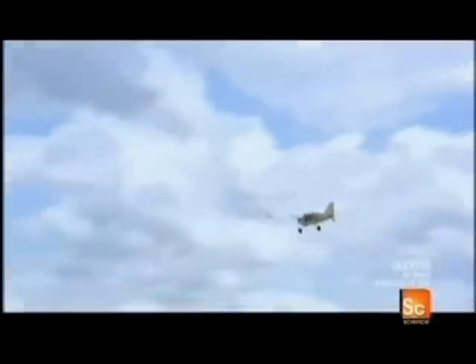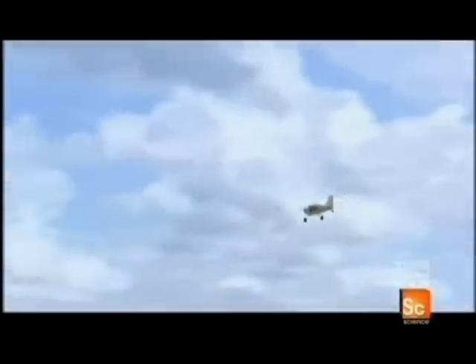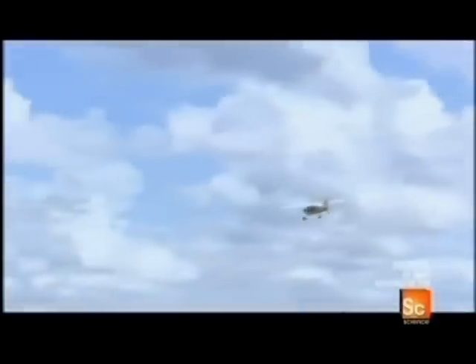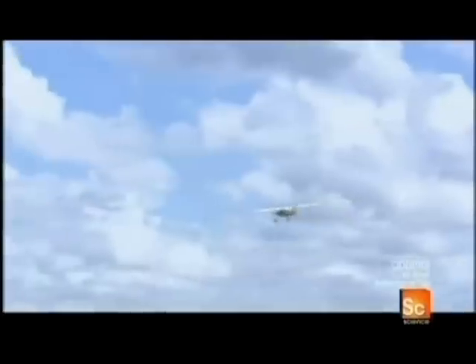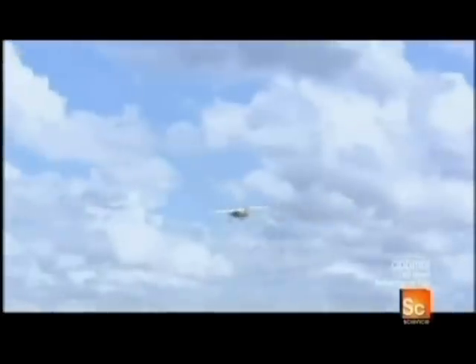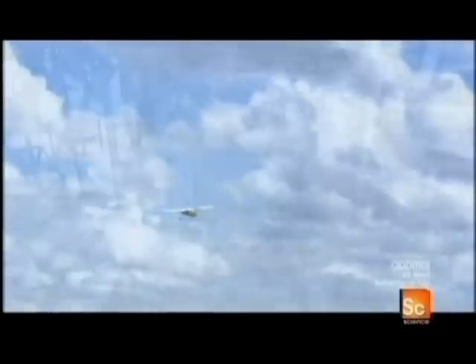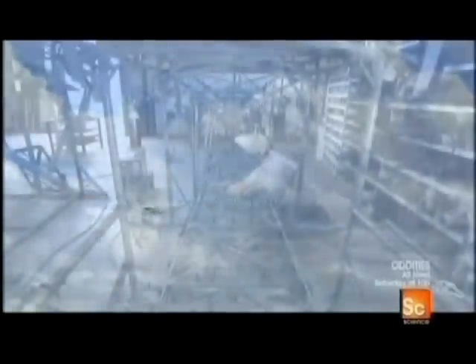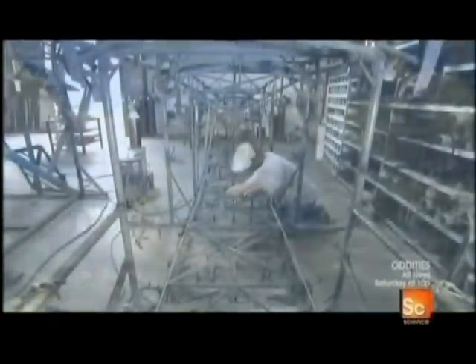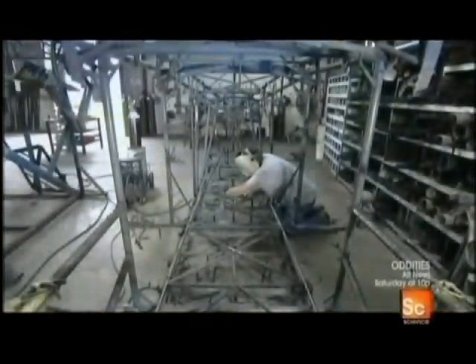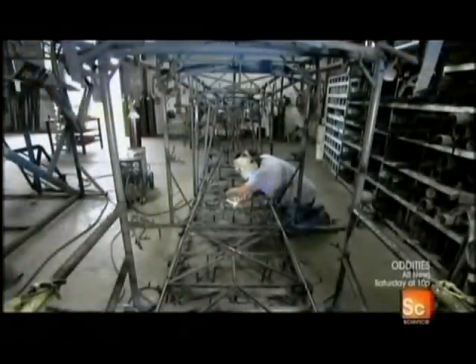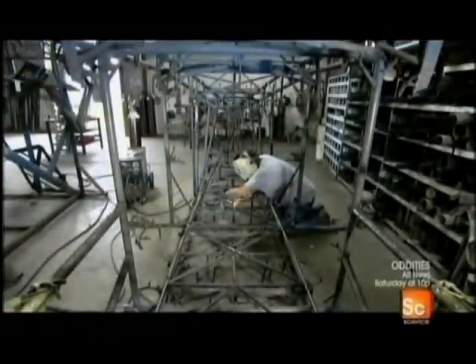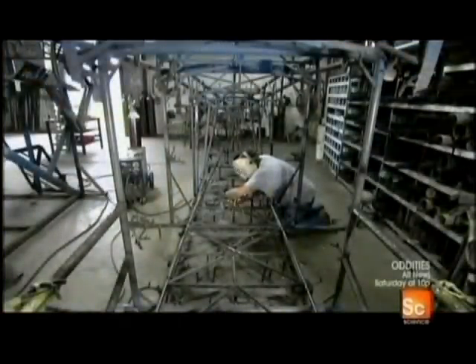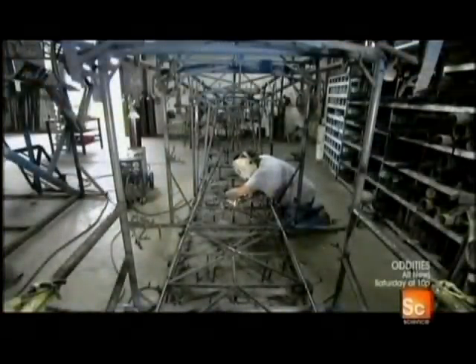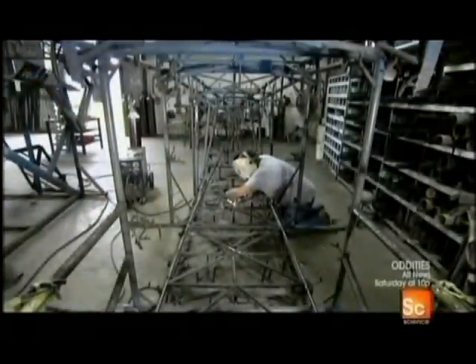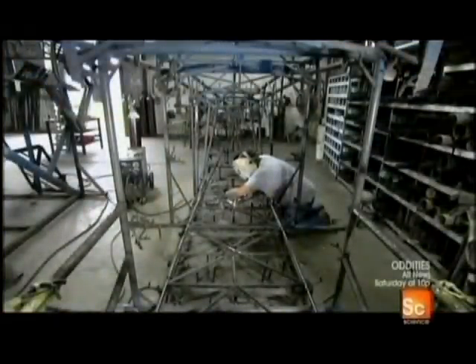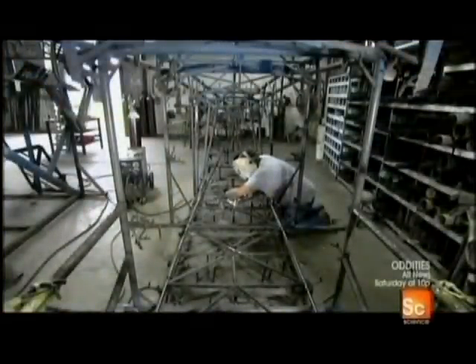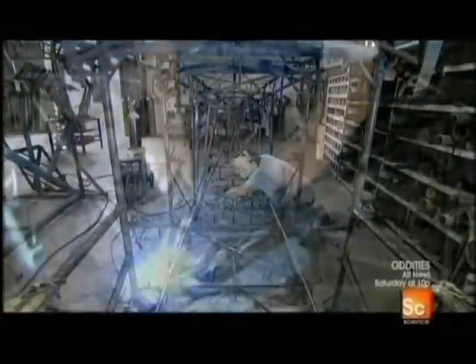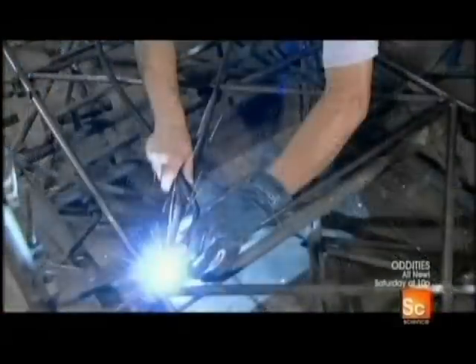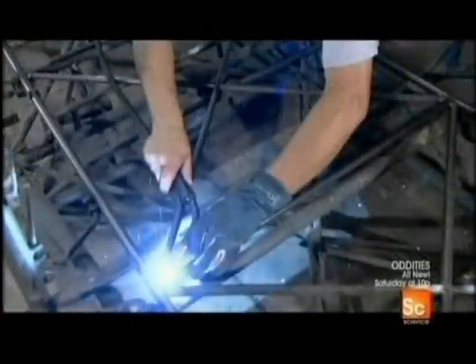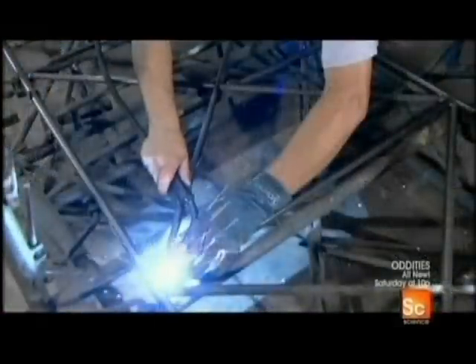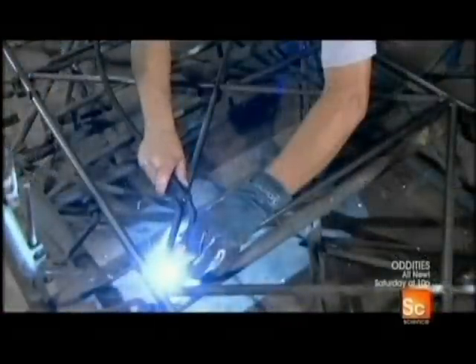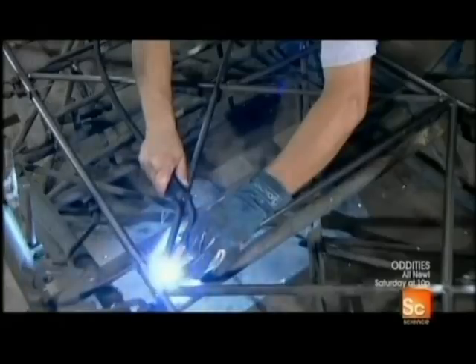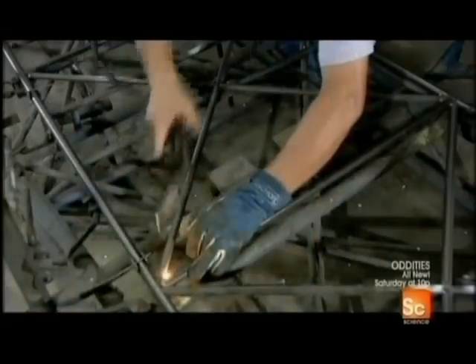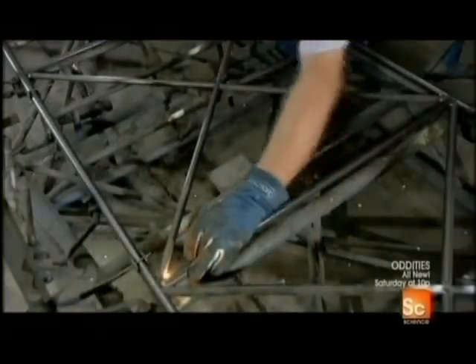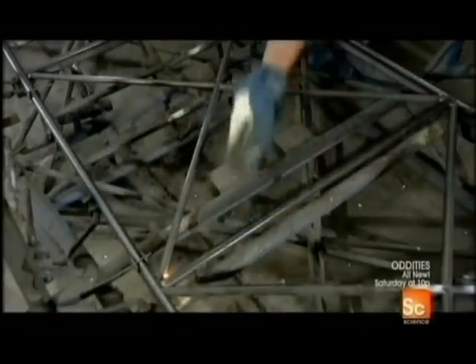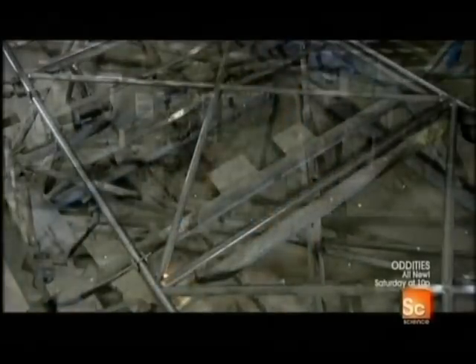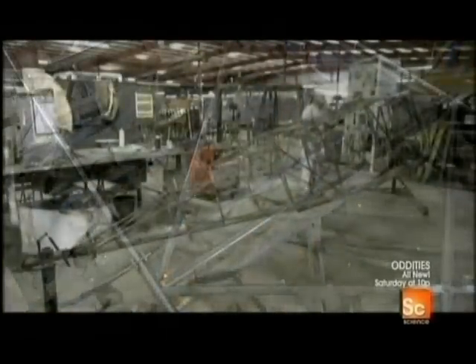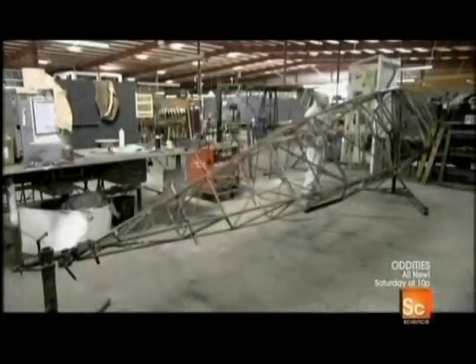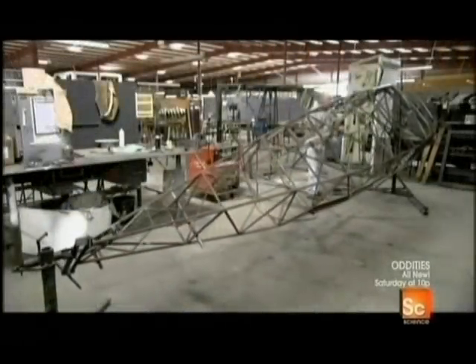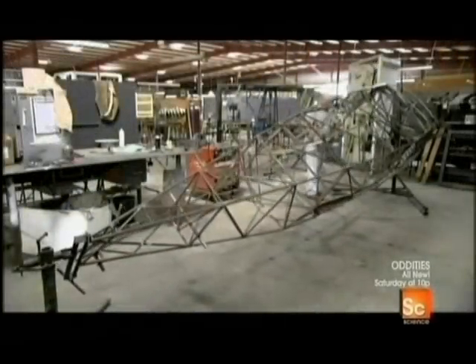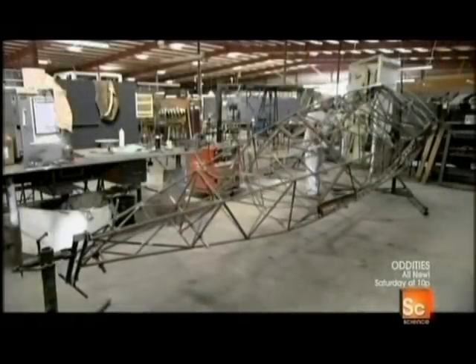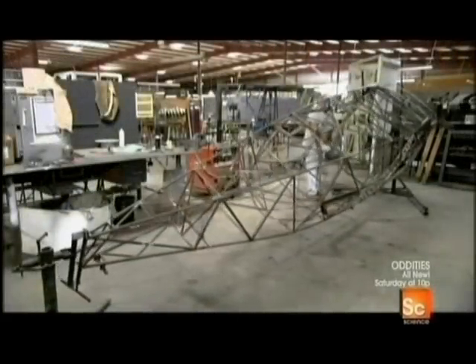Welders construct a tubular frame for the fuselage, the plane's main body. The tubes are chromoly, a type of steel that contains chromium and molybdenum, which makes it stronger than standard steel.